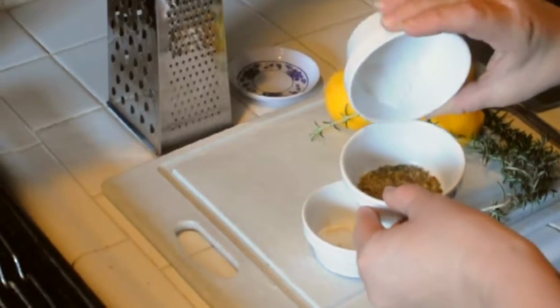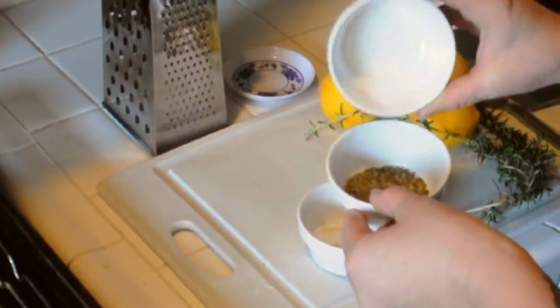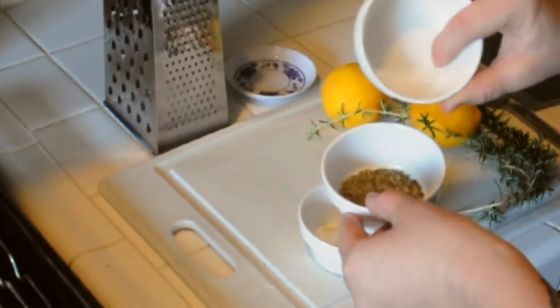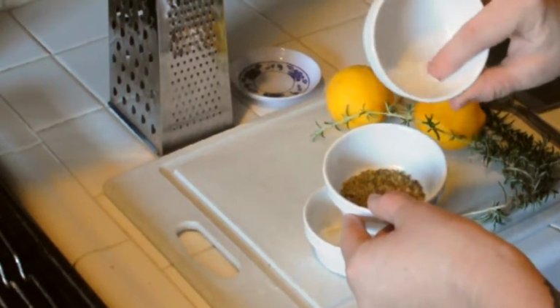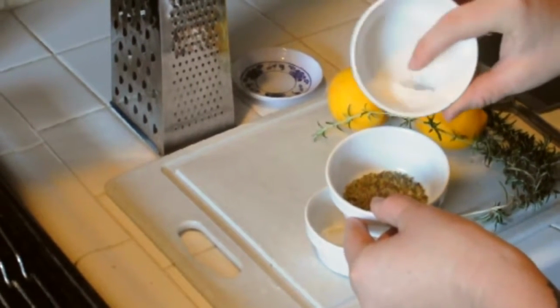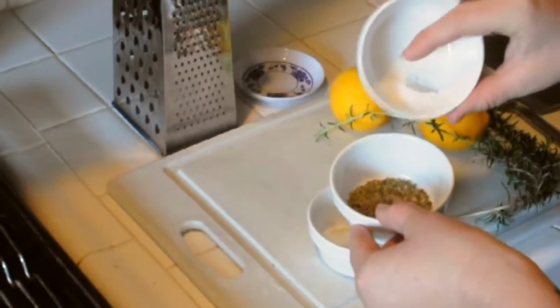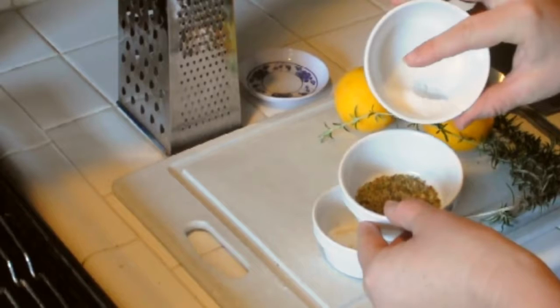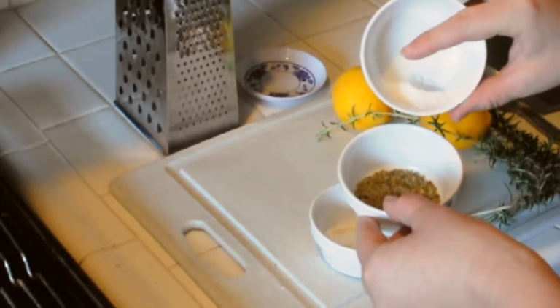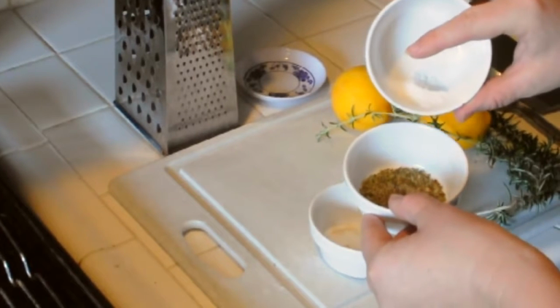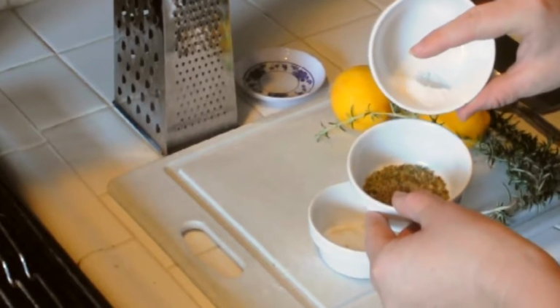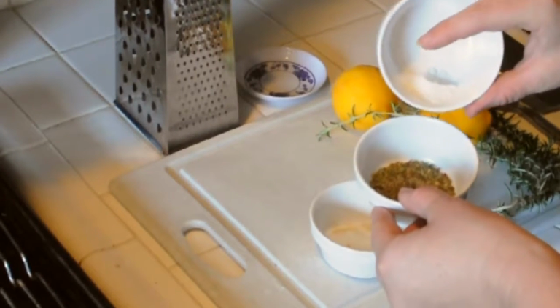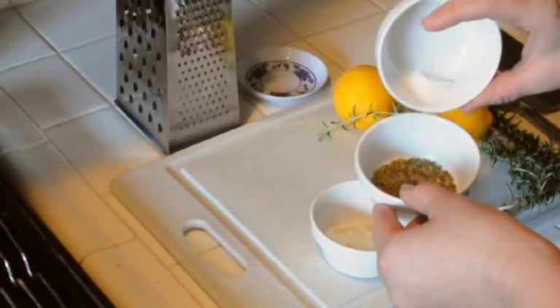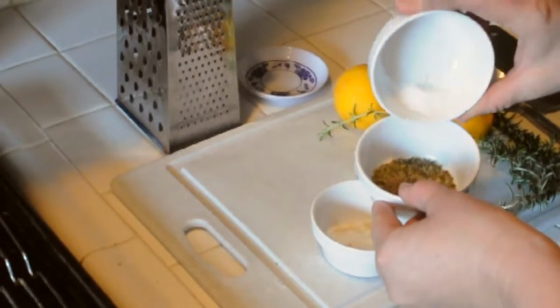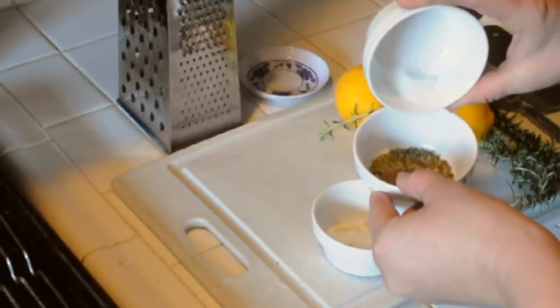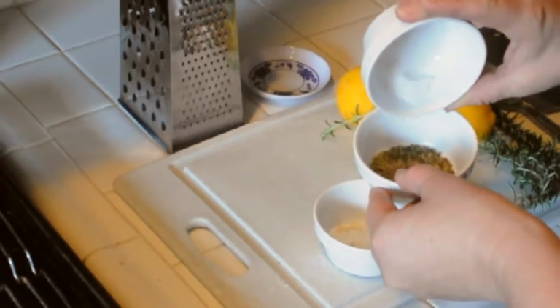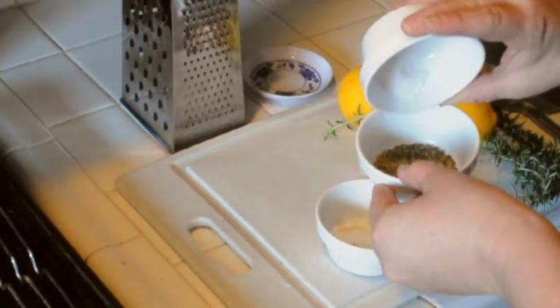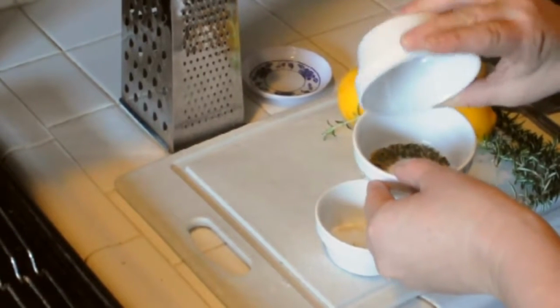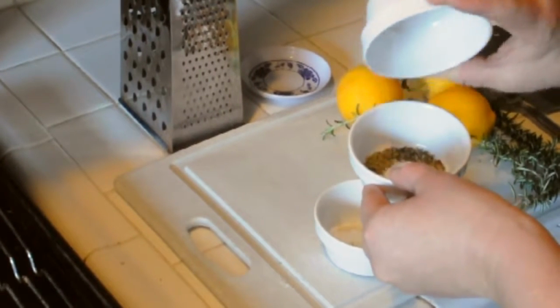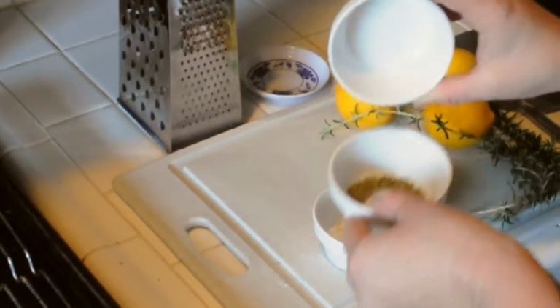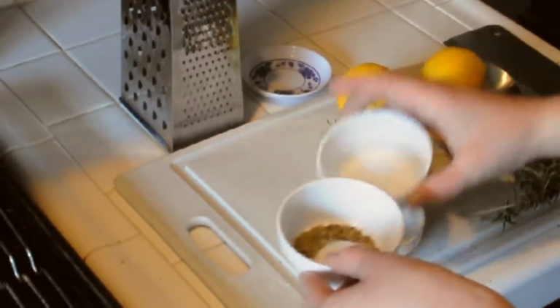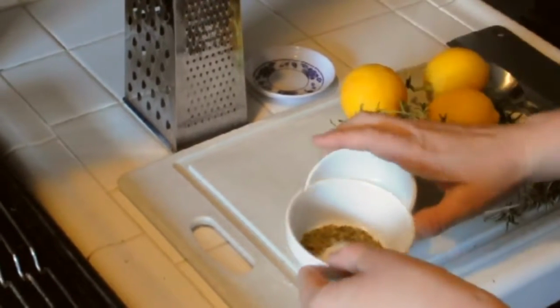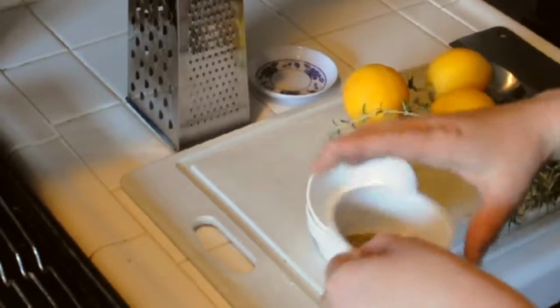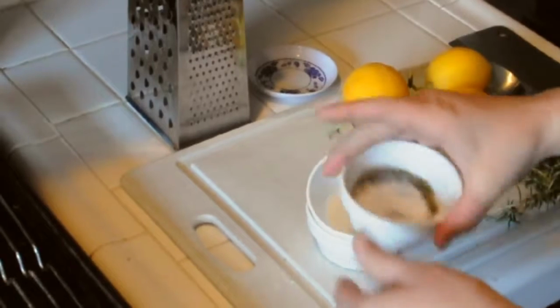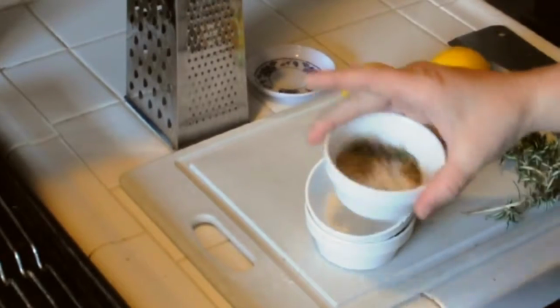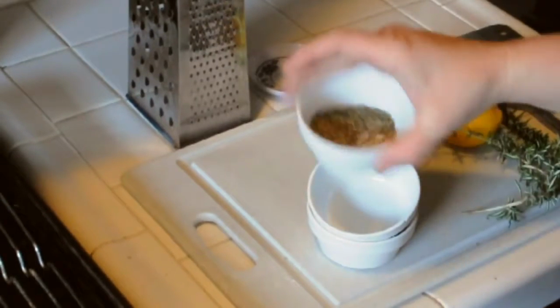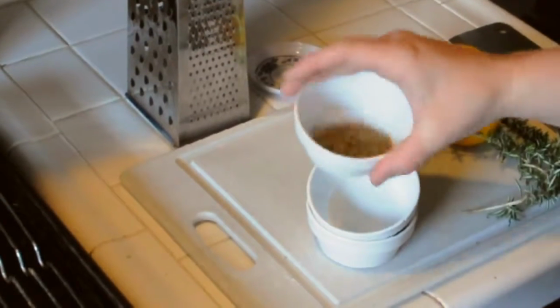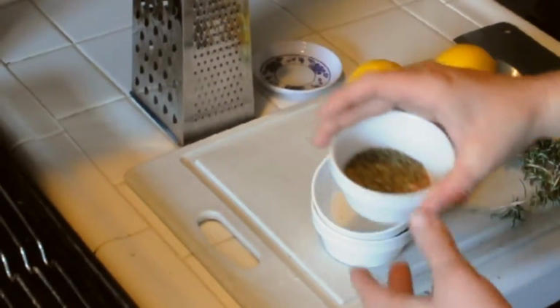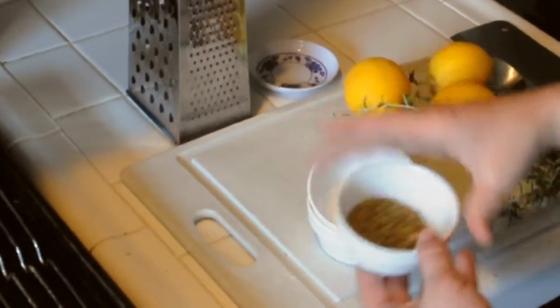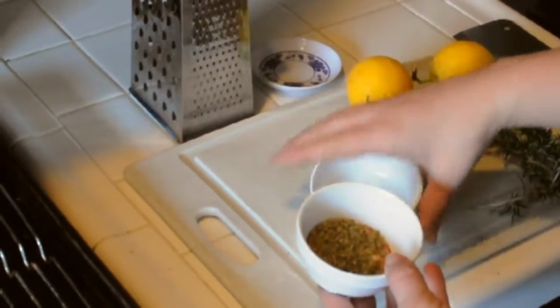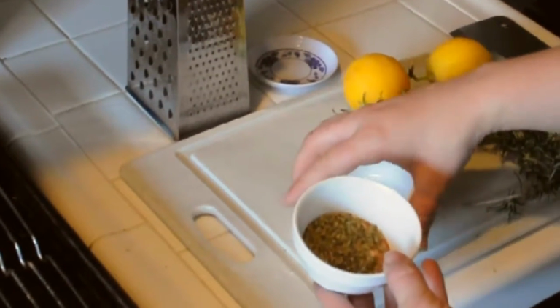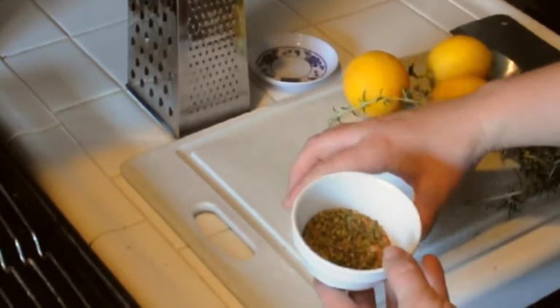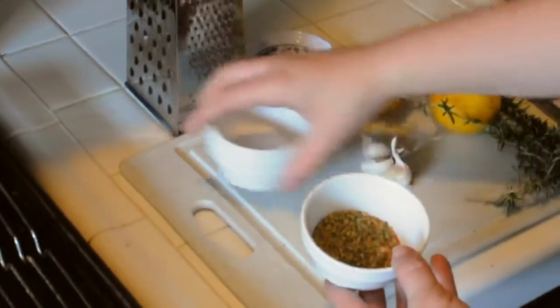About a quarter tablespoon of salt. Now this will be ready to be rubbed onto my dry bird.